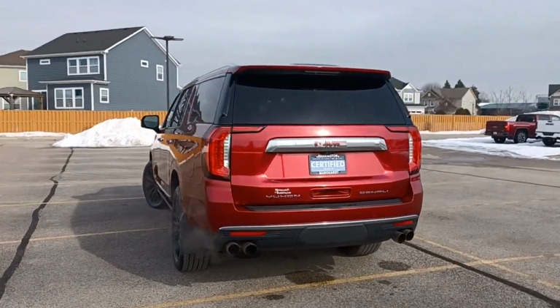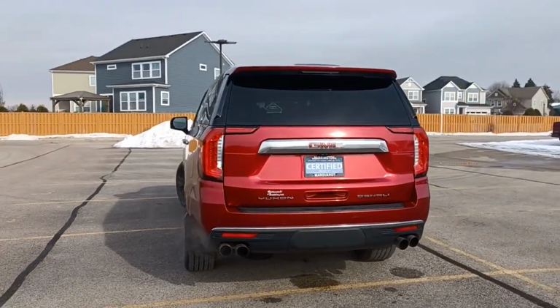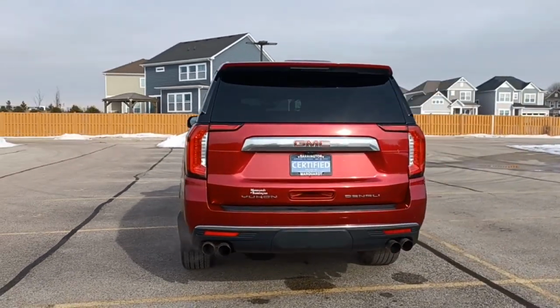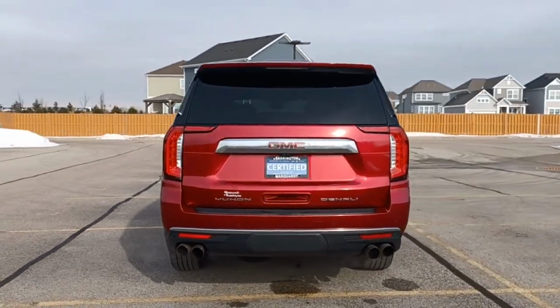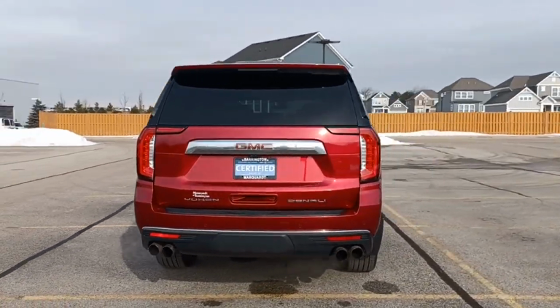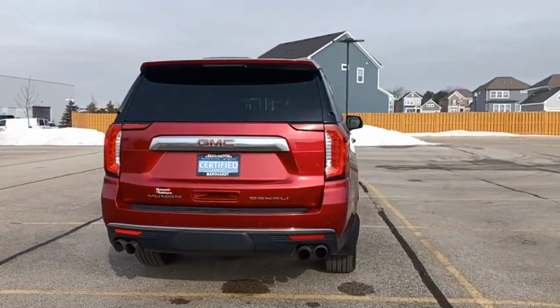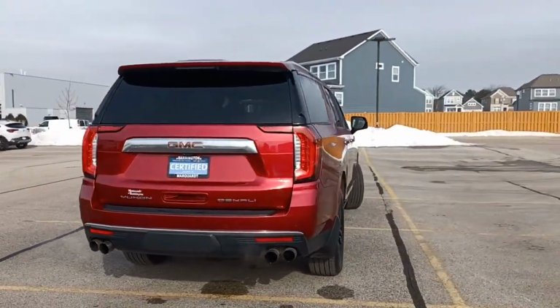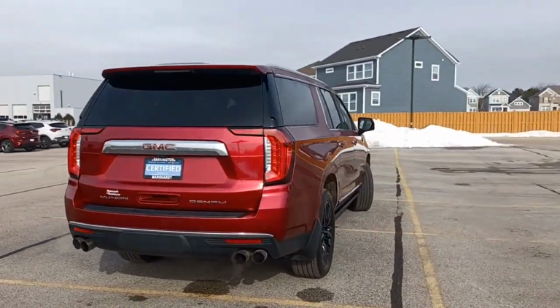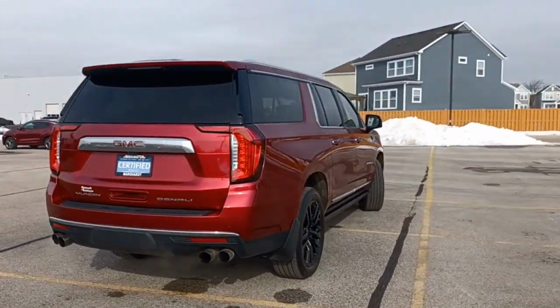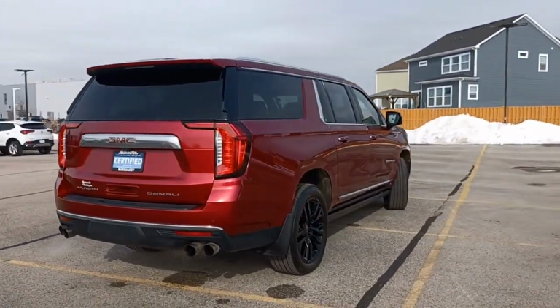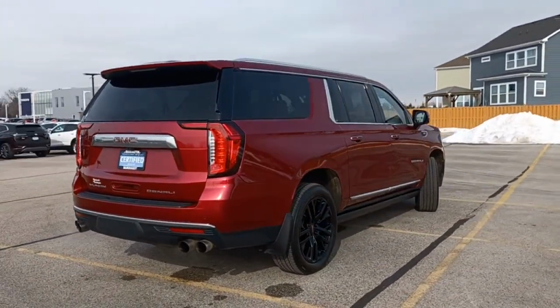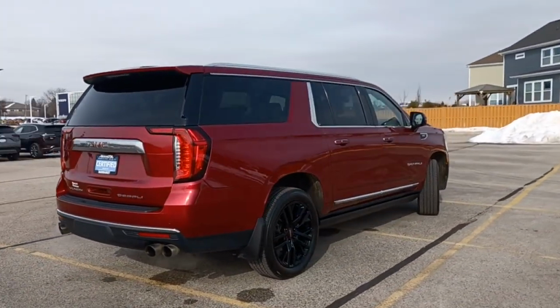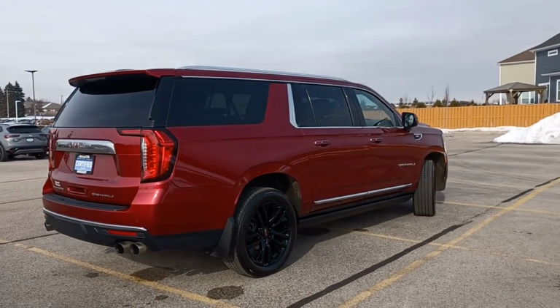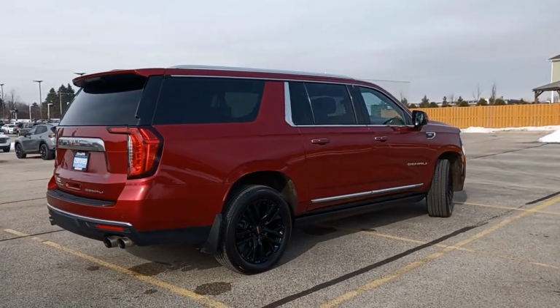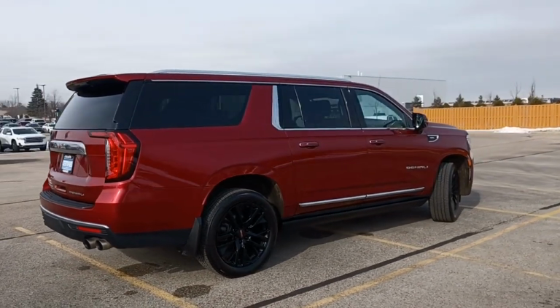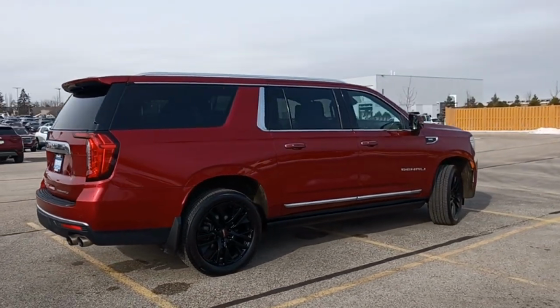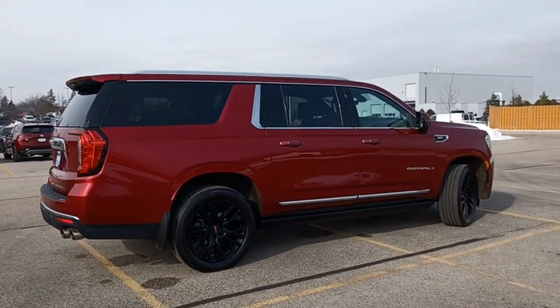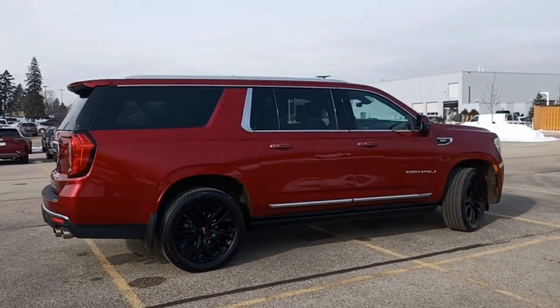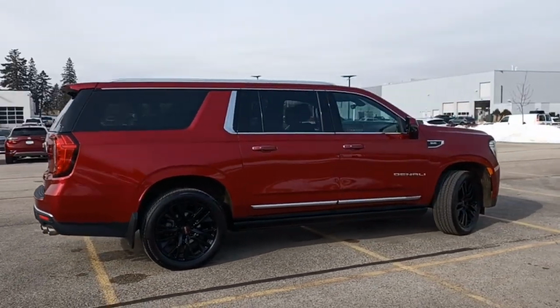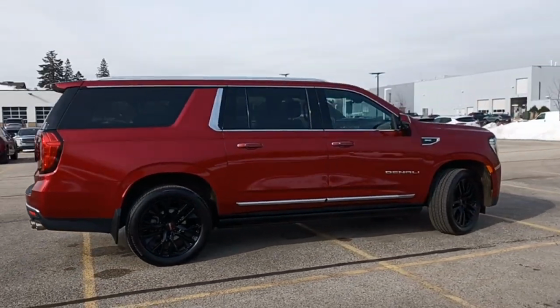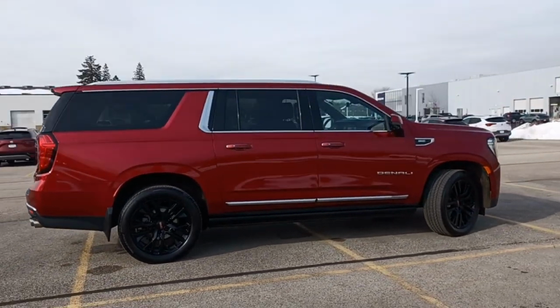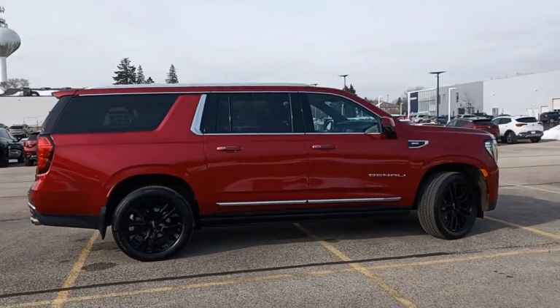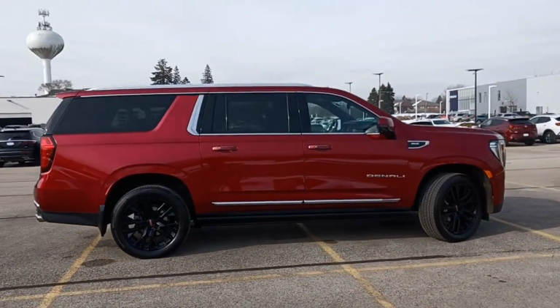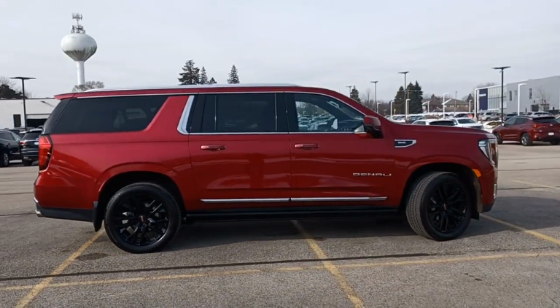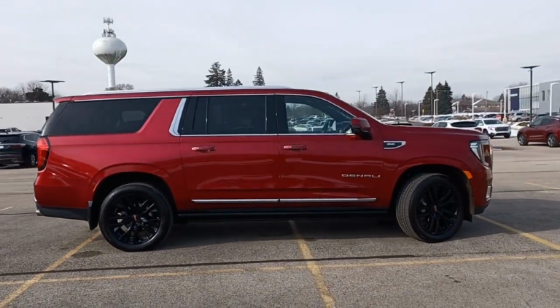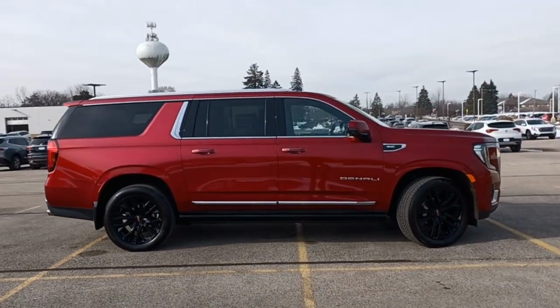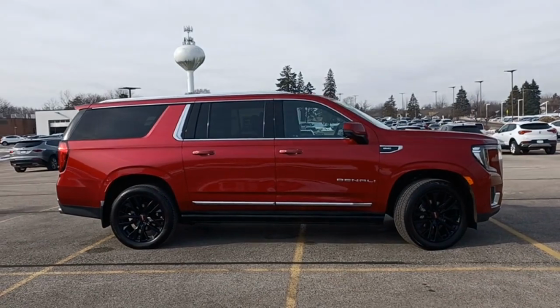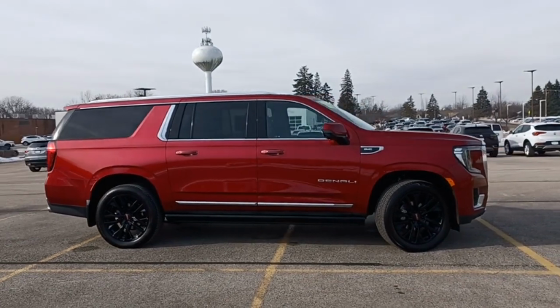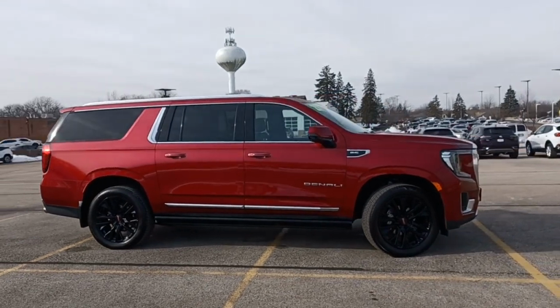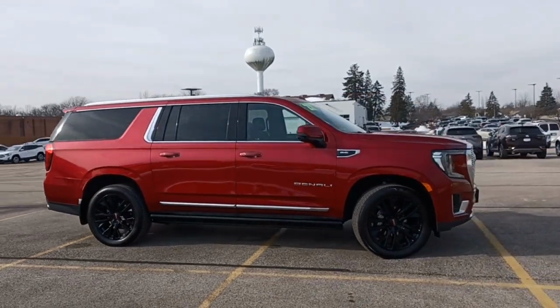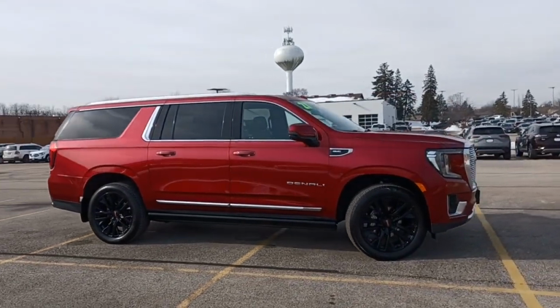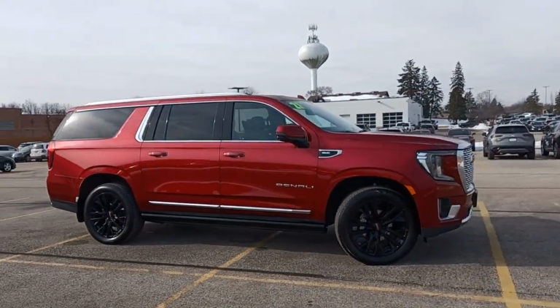There's plenty of room for passengers and cargo thanks to its extra-long wheelbase. Your options for towing and road tripping are wide open in this full-size SUV with an oversized appetite for adventure.